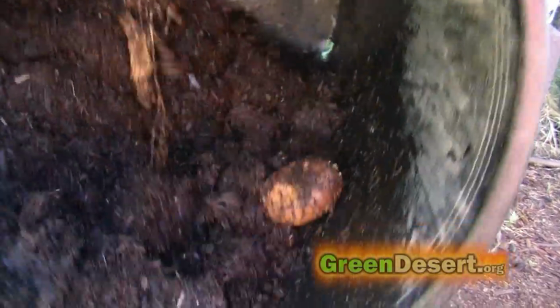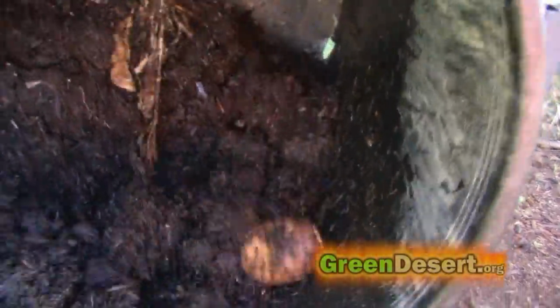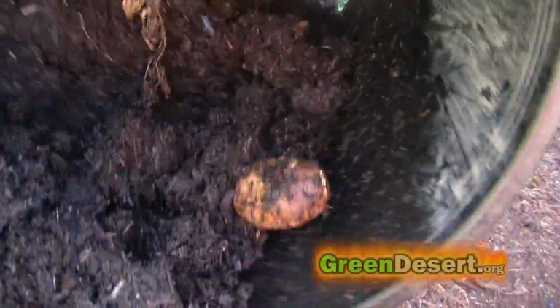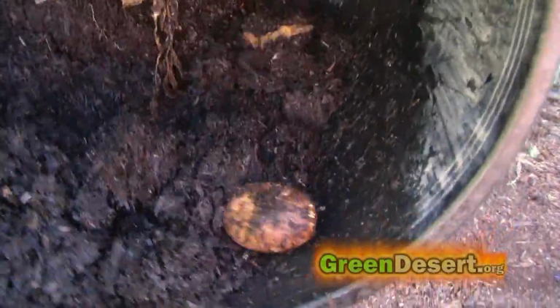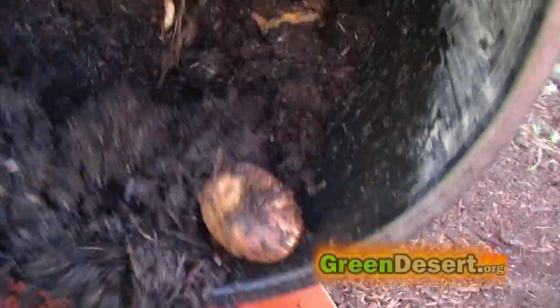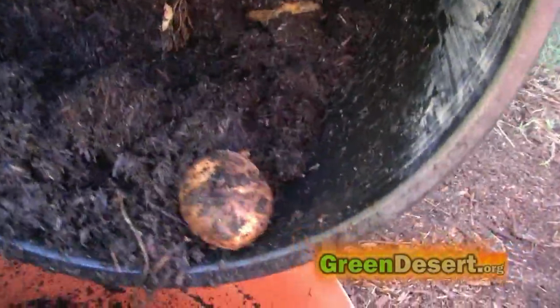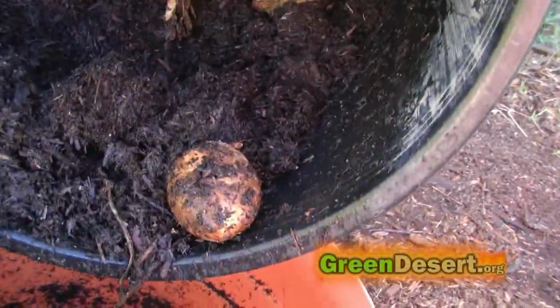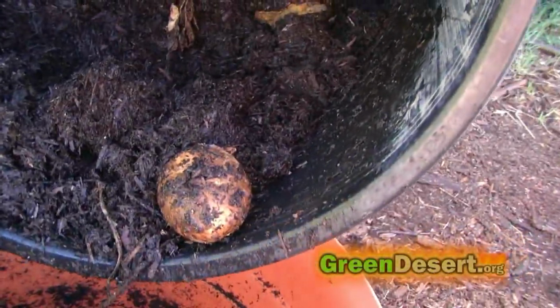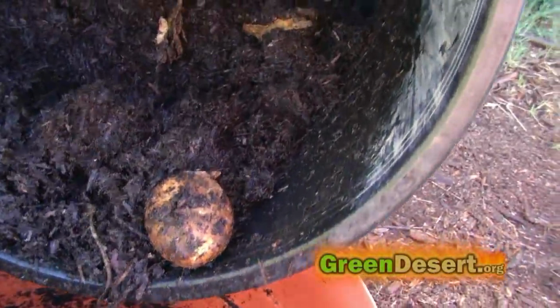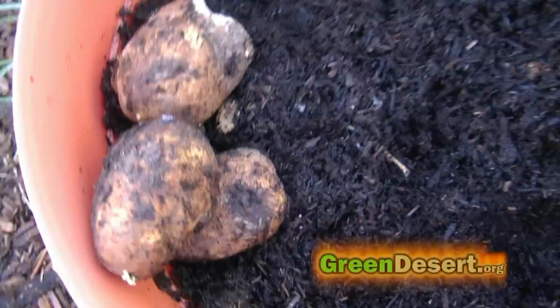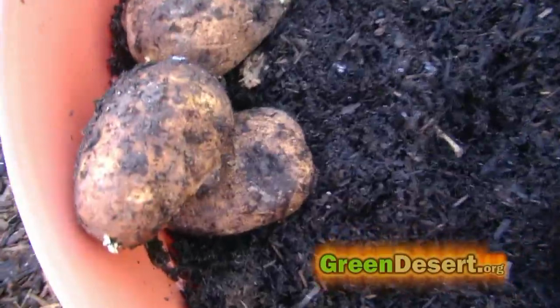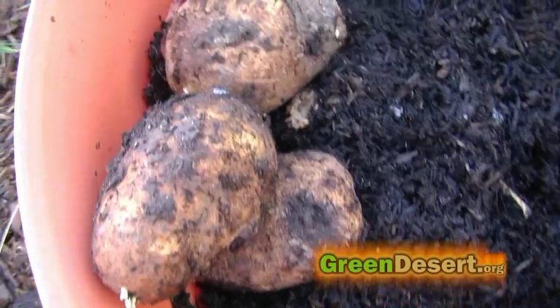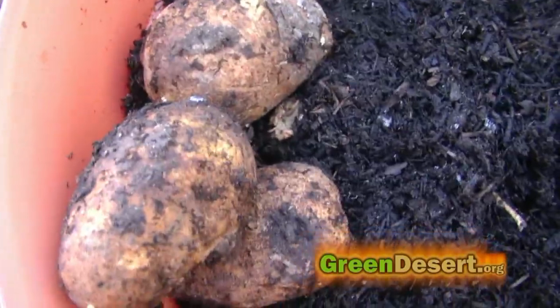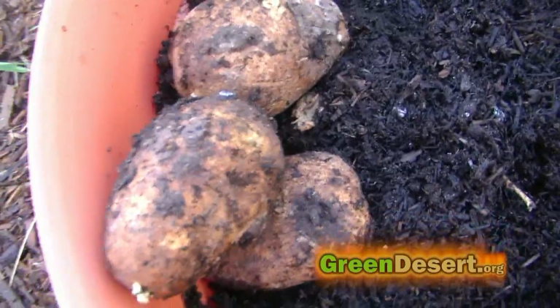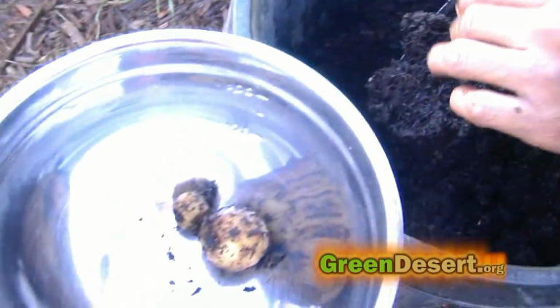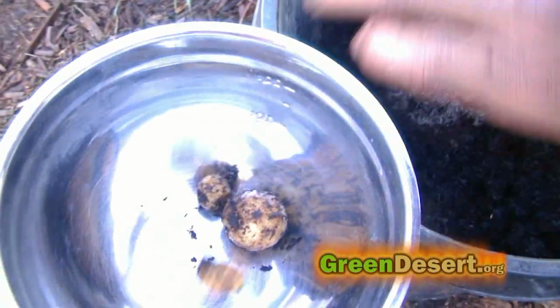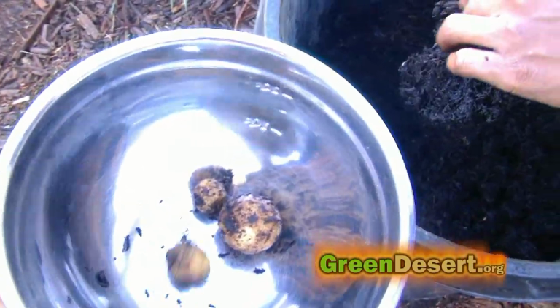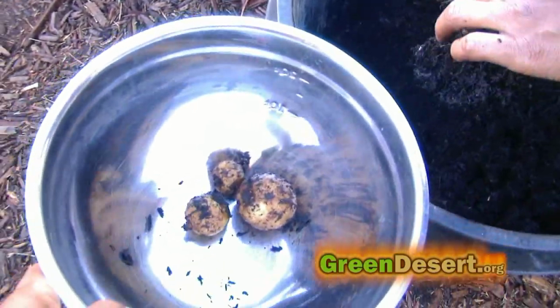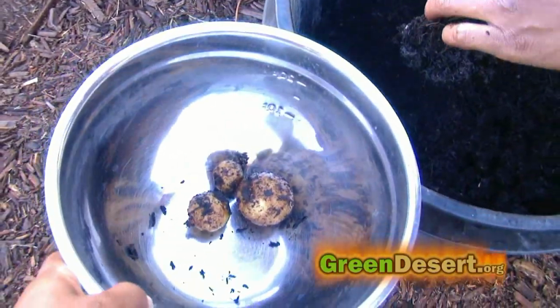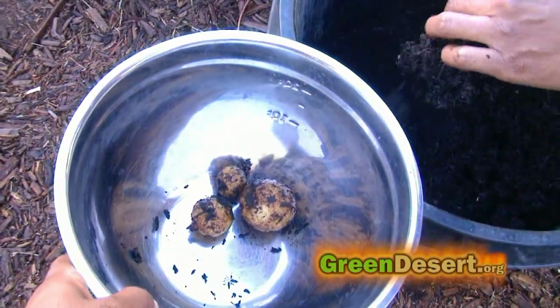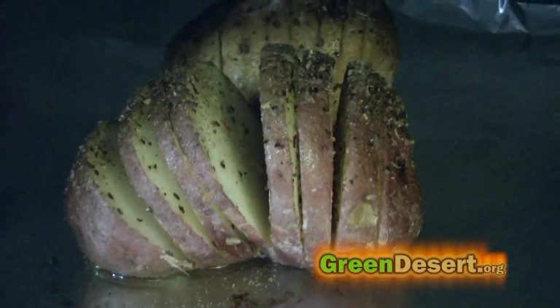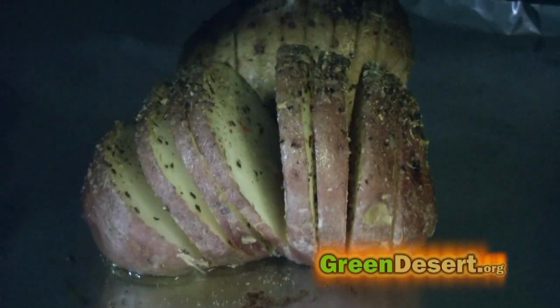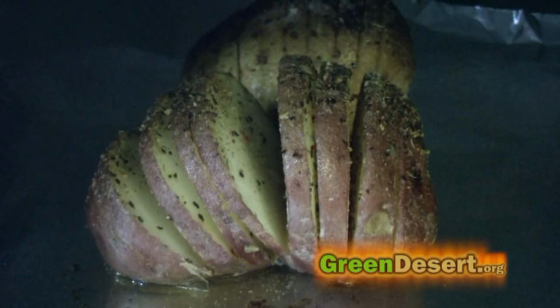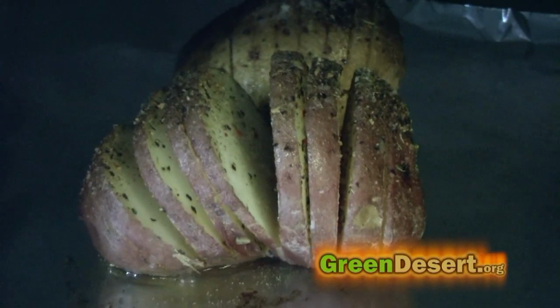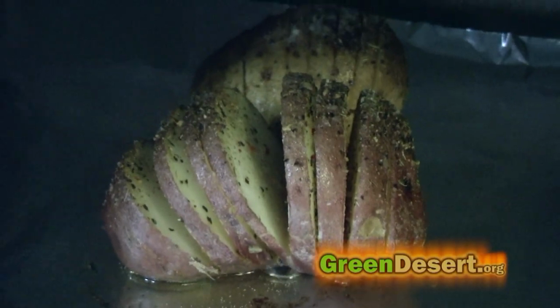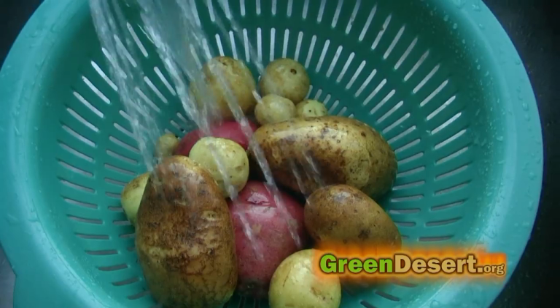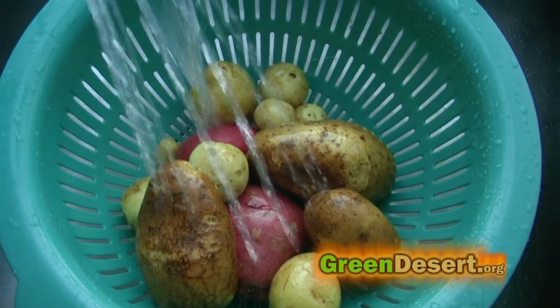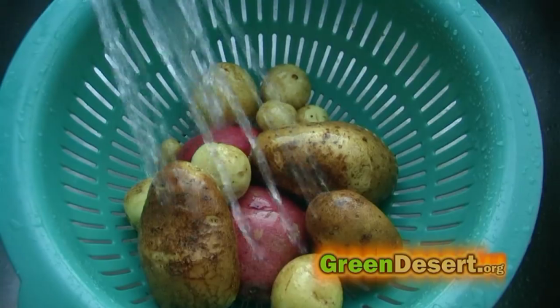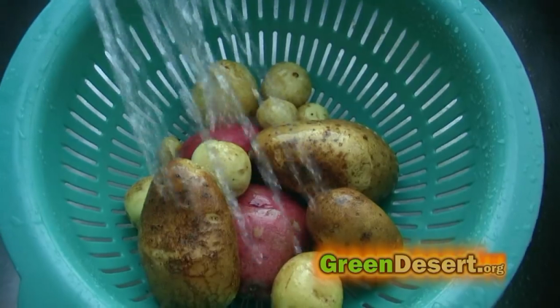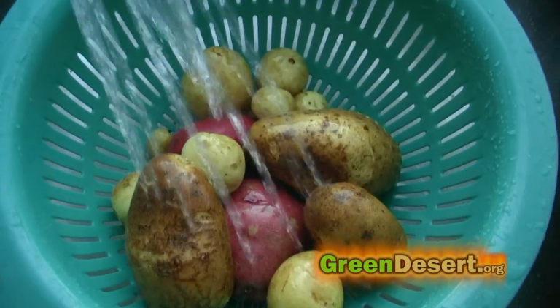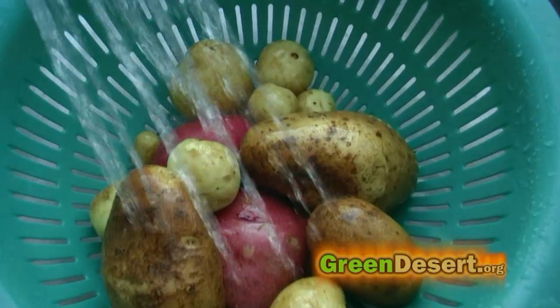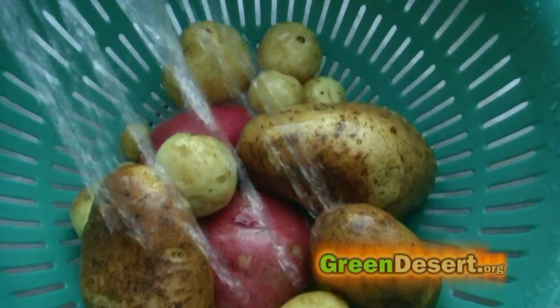First step, you have to harvest the potatoes. We got some big ones and some baby ones — either way they all cook the same. Next you'll want to rinse them well and you're ready to cook.